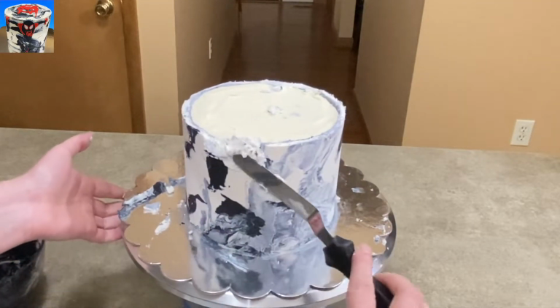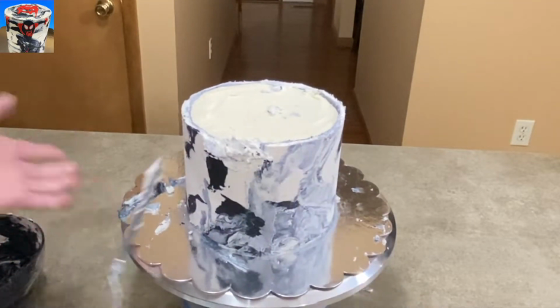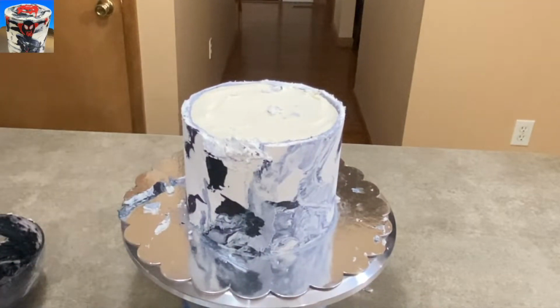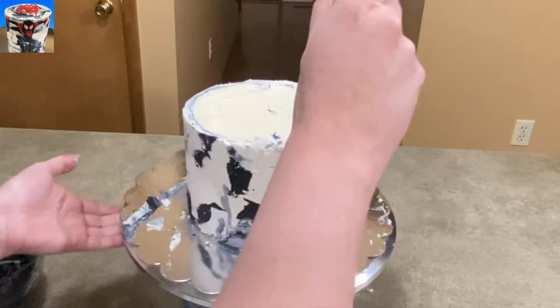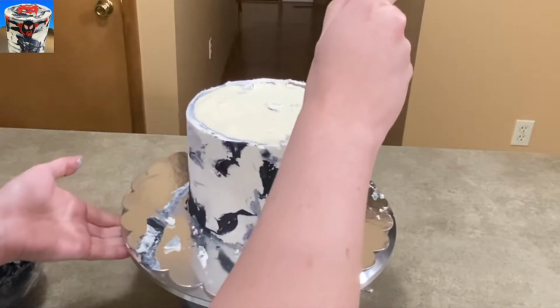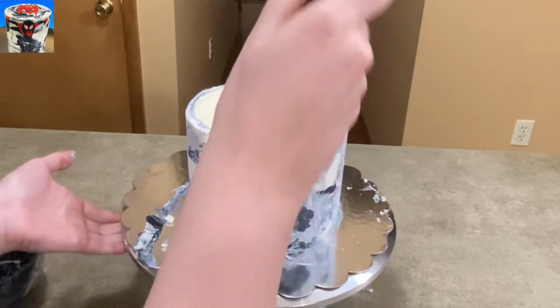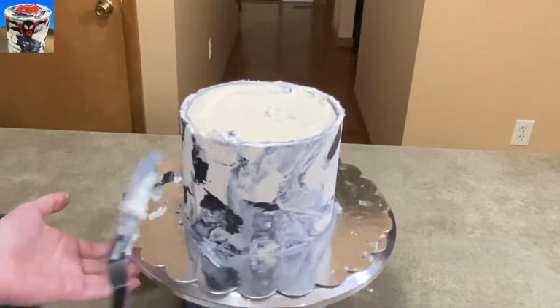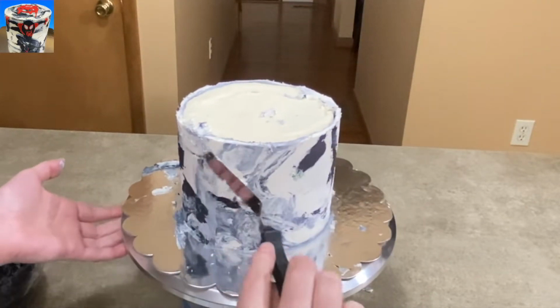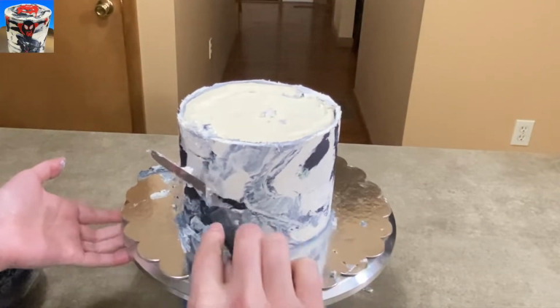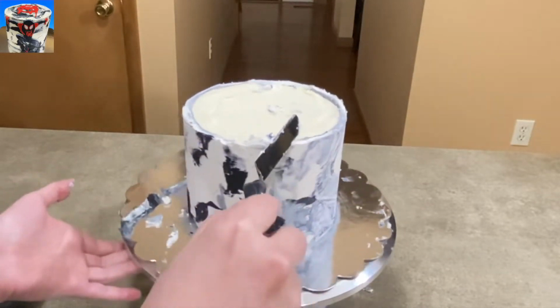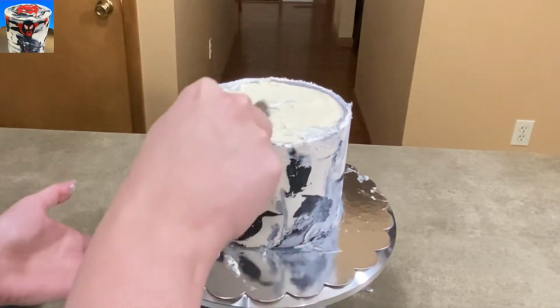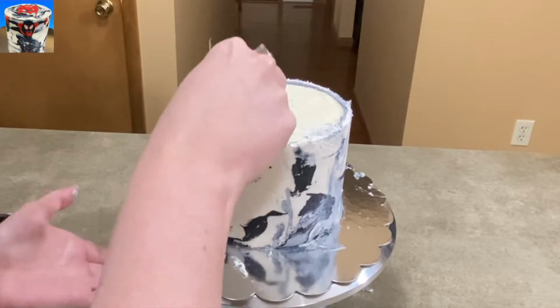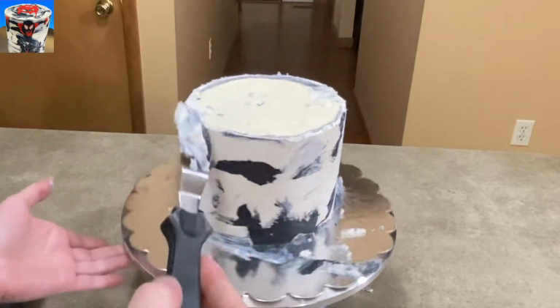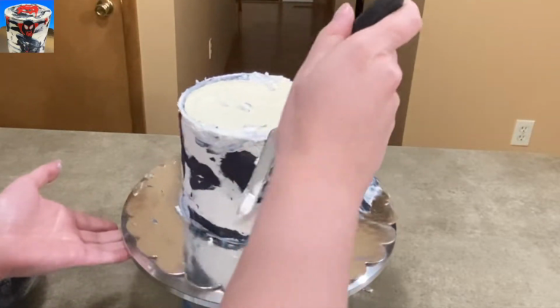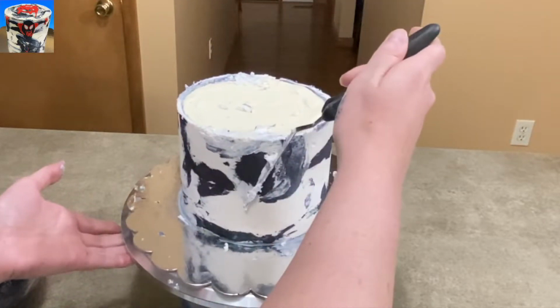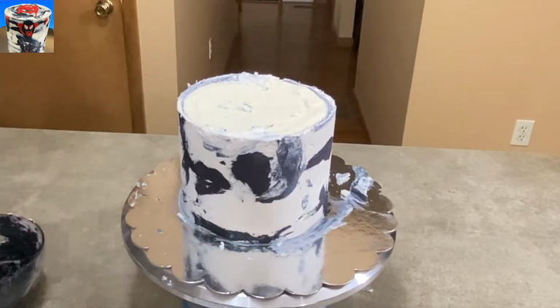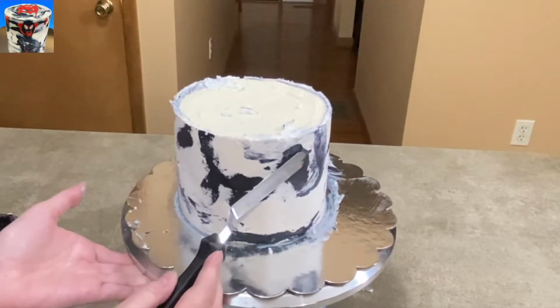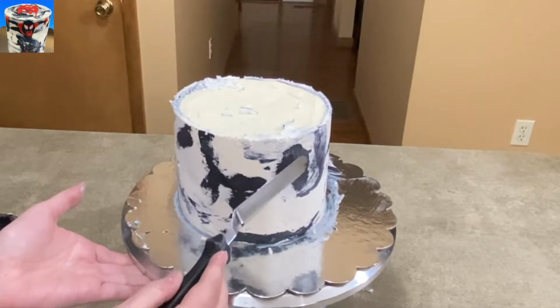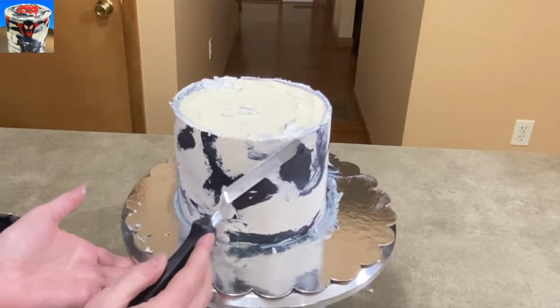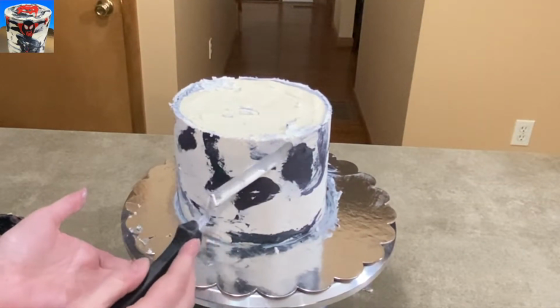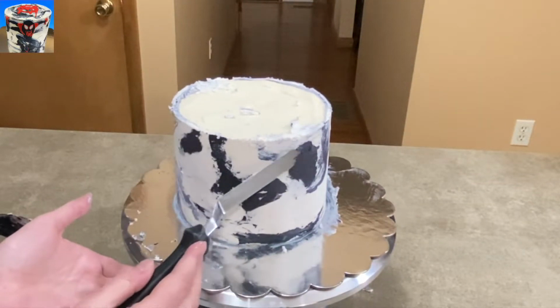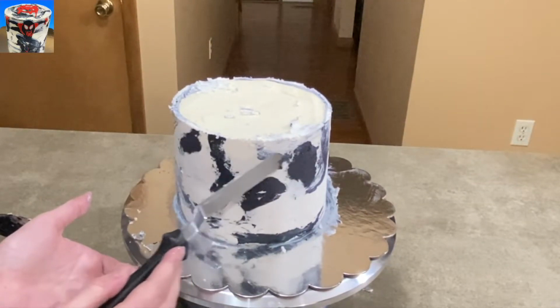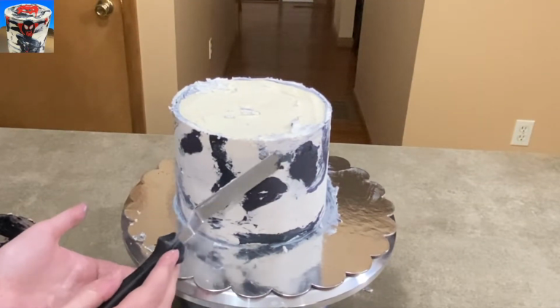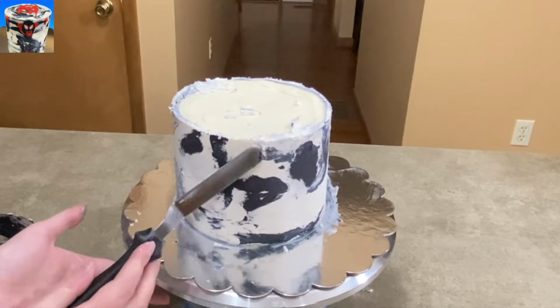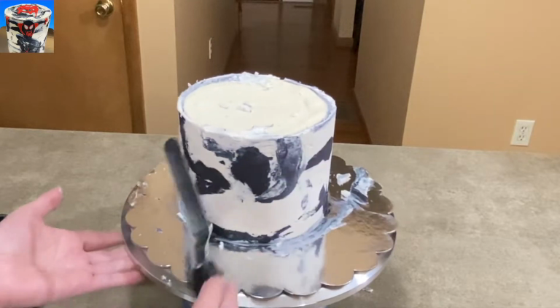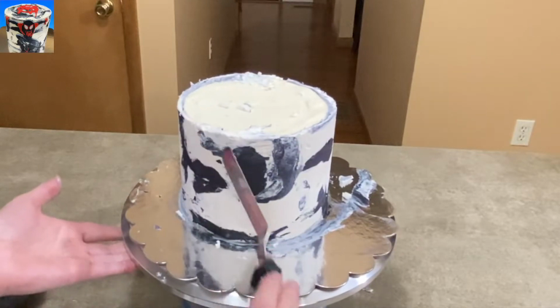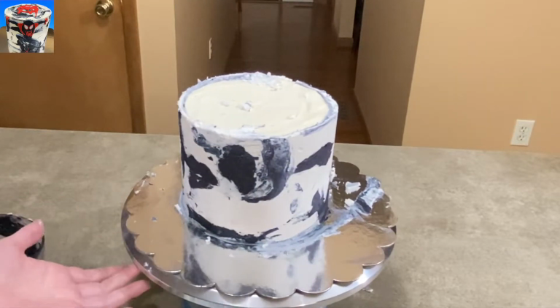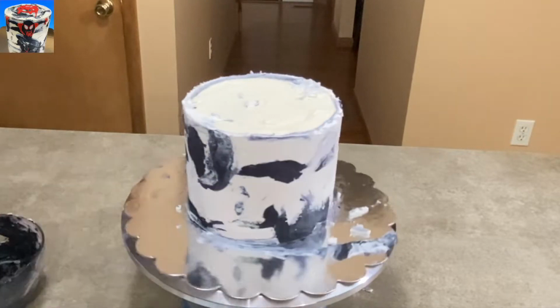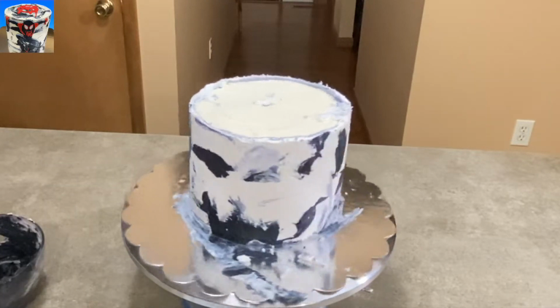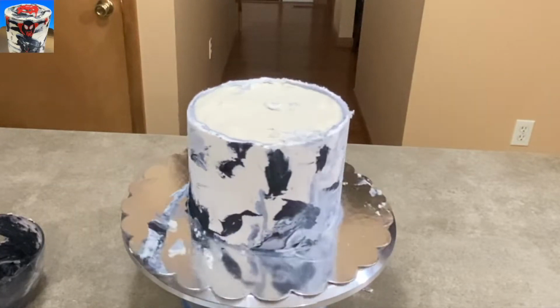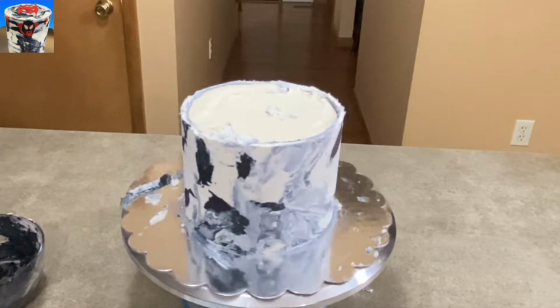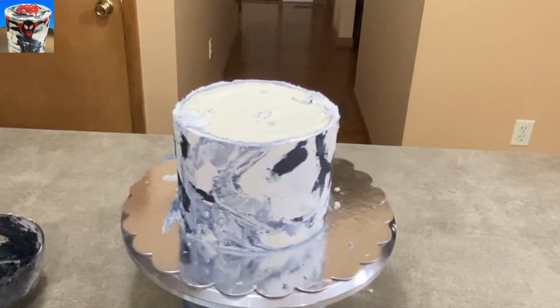Now that little hole that I messed up — because it's a marbled cake, it's super easy to patch. You just put a big old dollop of icing in there, blend it in, be careful not to mess up what's around it, and there you go. Like, who would even know if I didn't show you my mistake there?